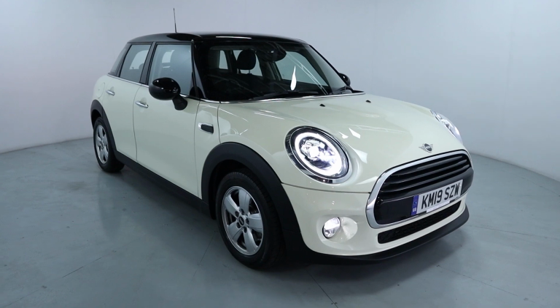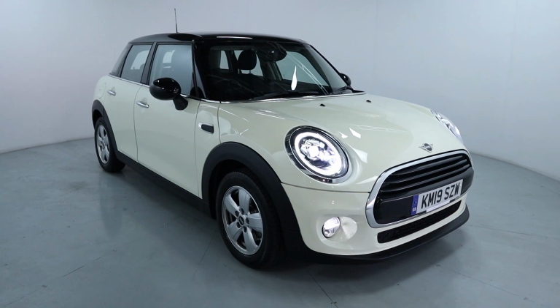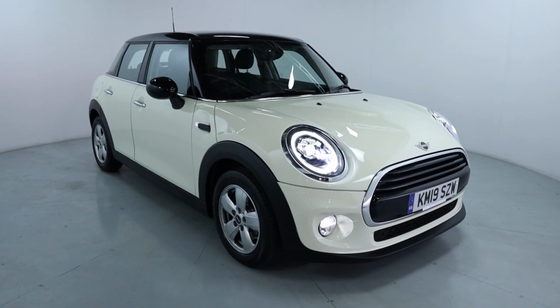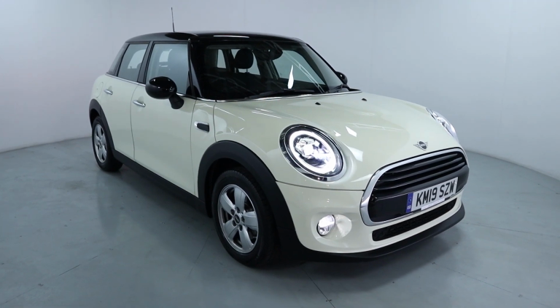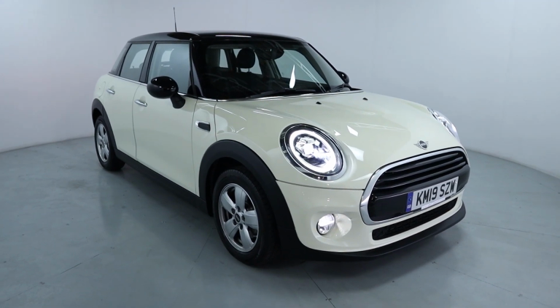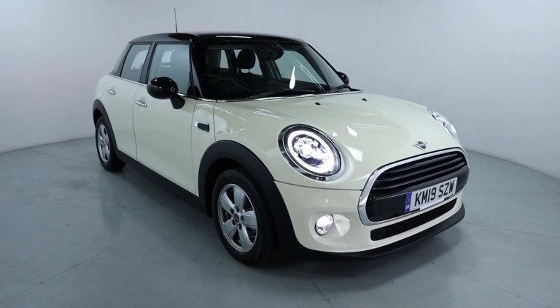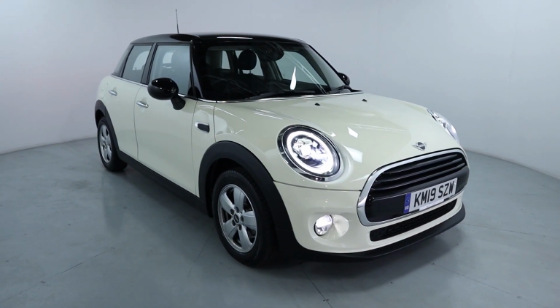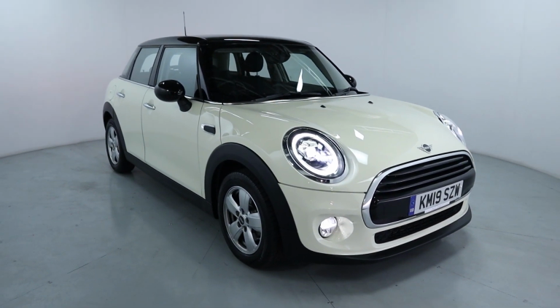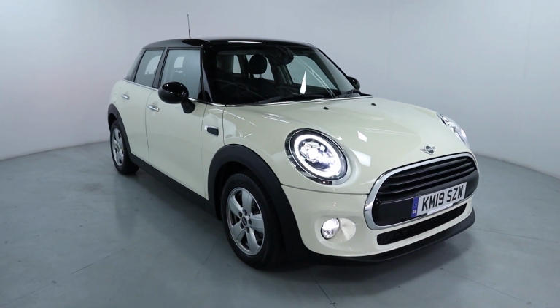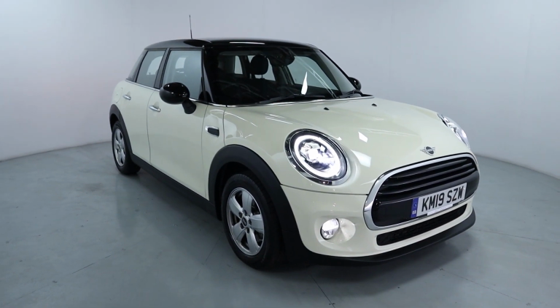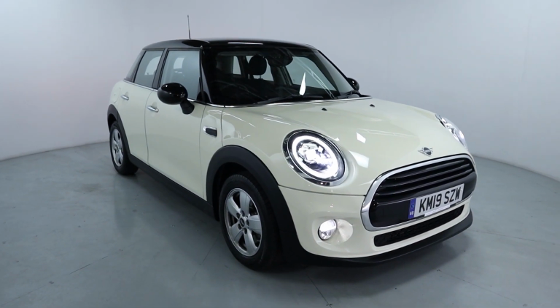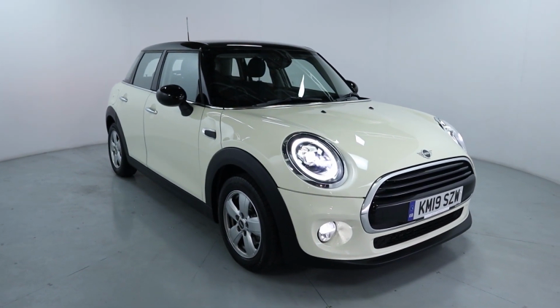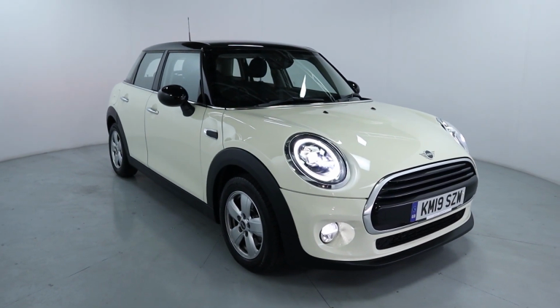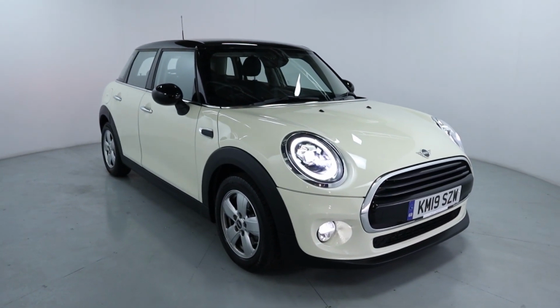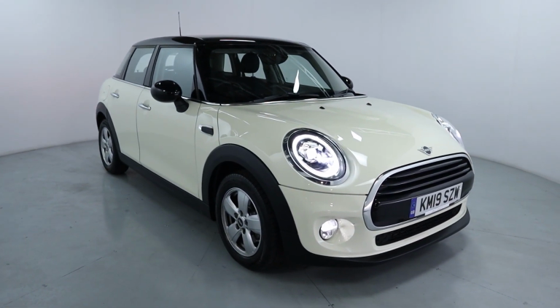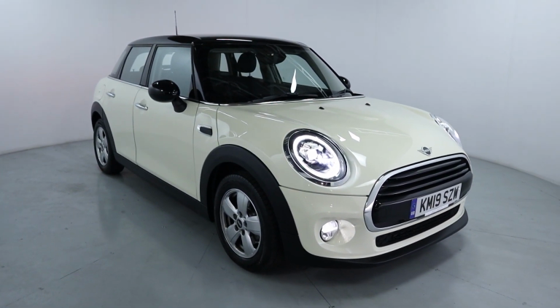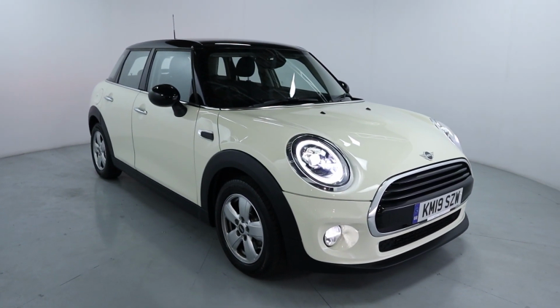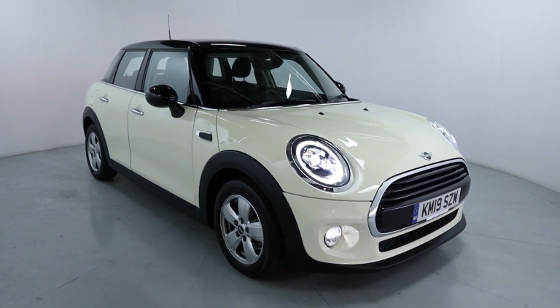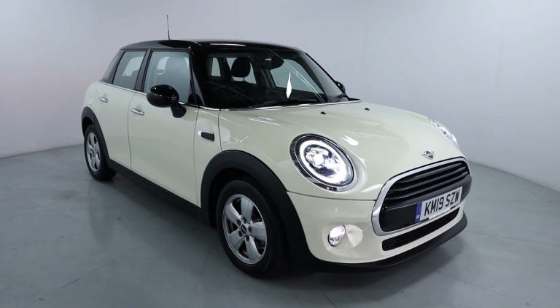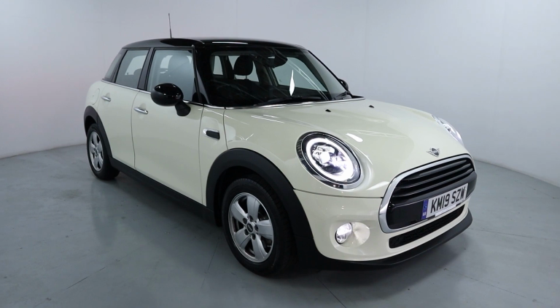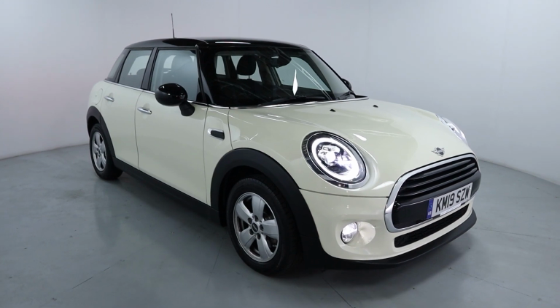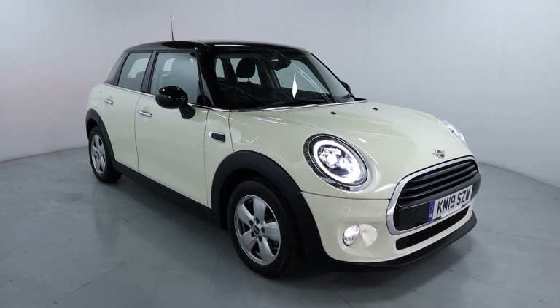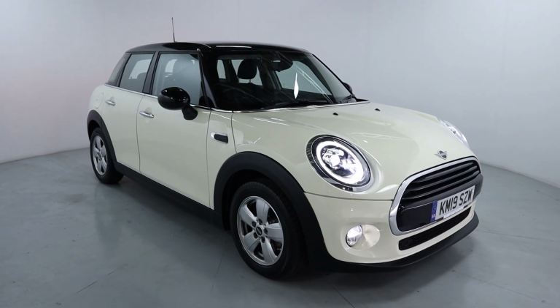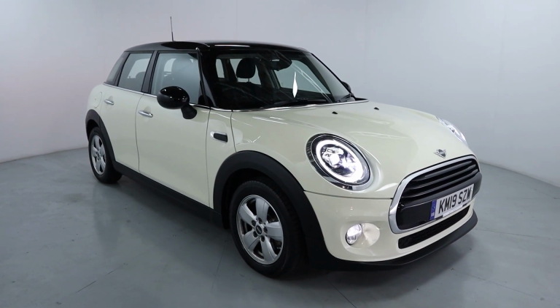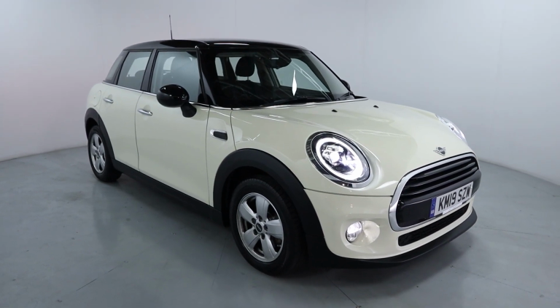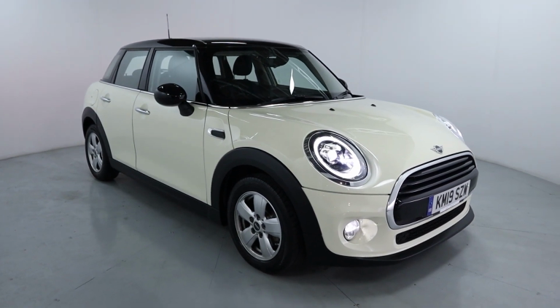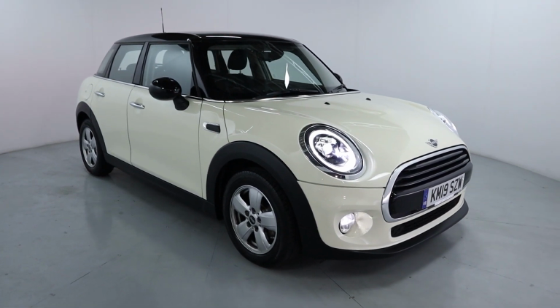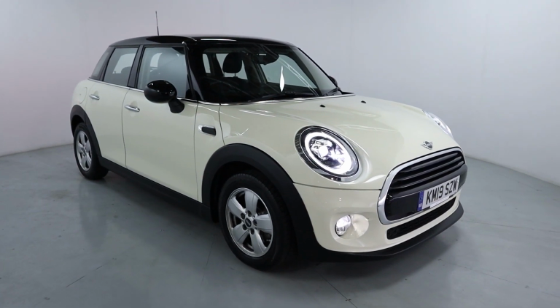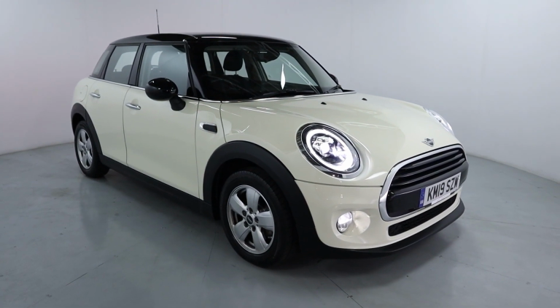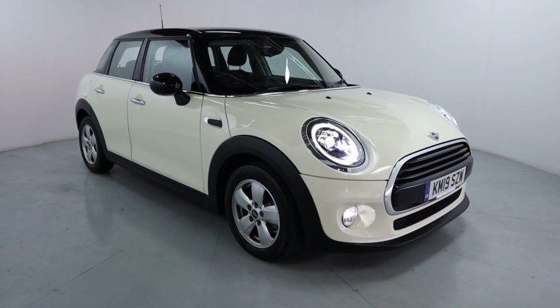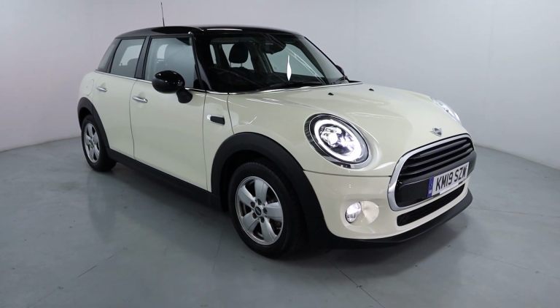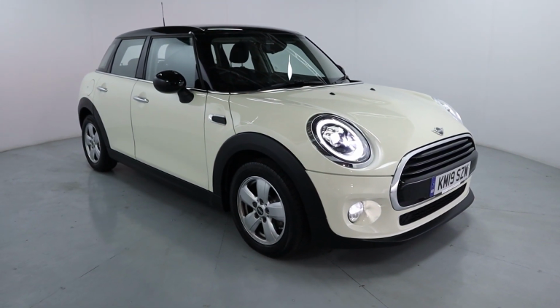Welcome to LMC. Today we're taking a look at this Mini Cube Classic. It's got a 1.5 litre petrol engine with a manual gearbox and it's on 39,668 miles.